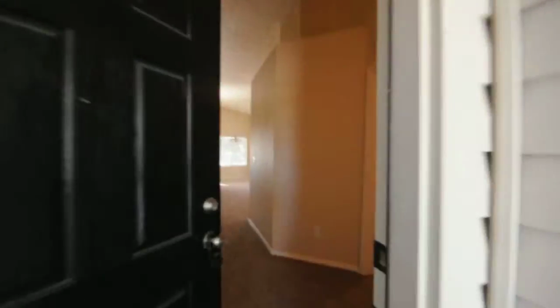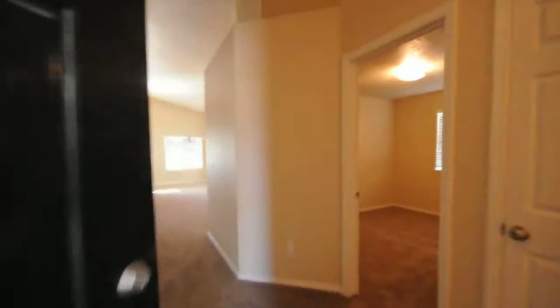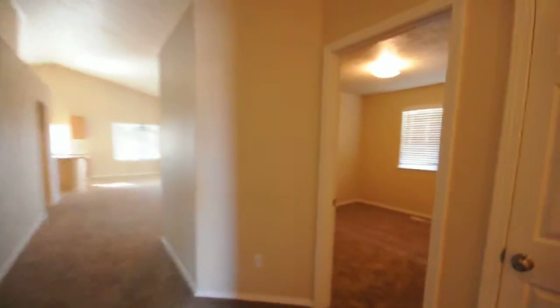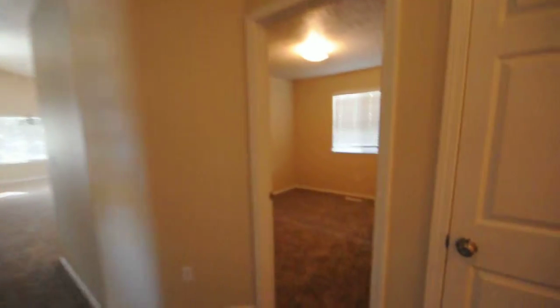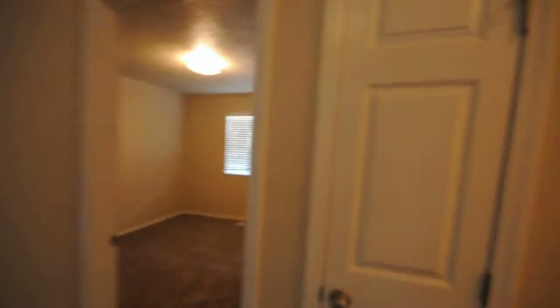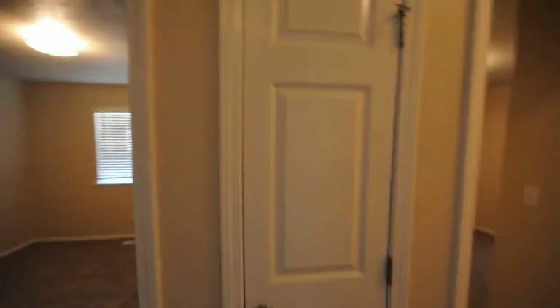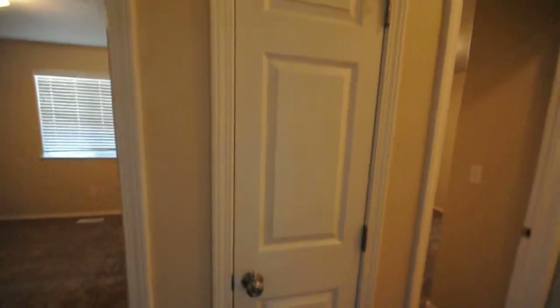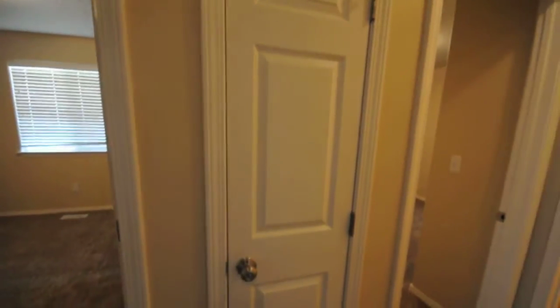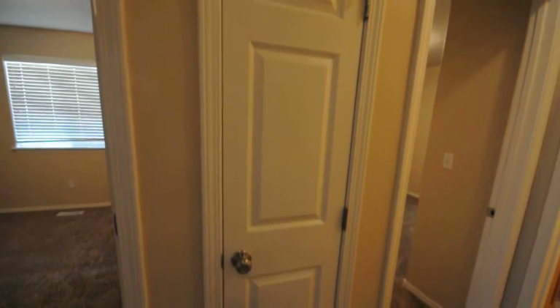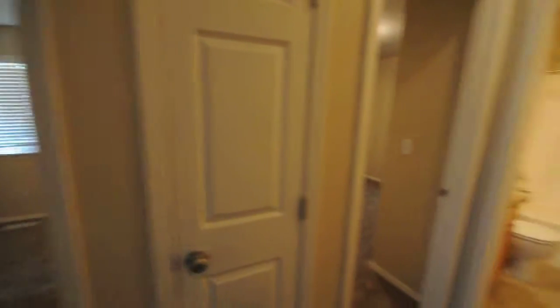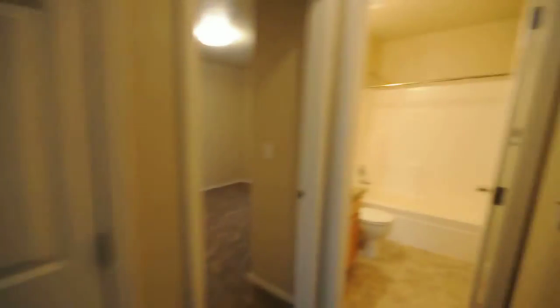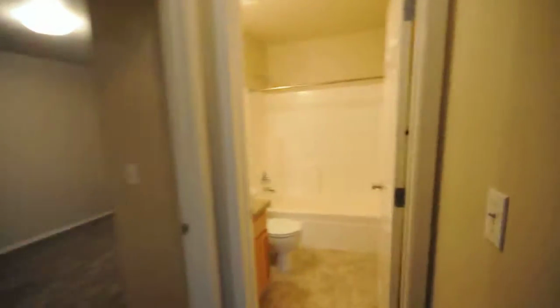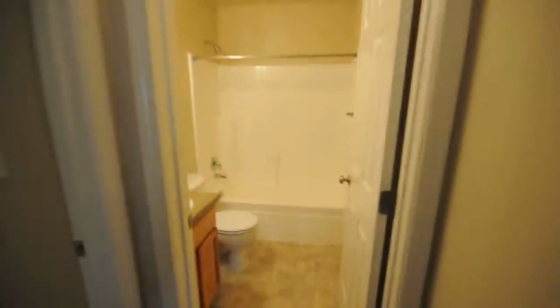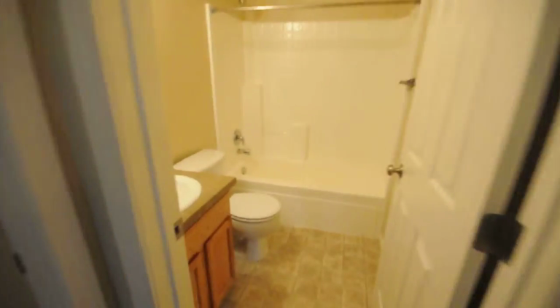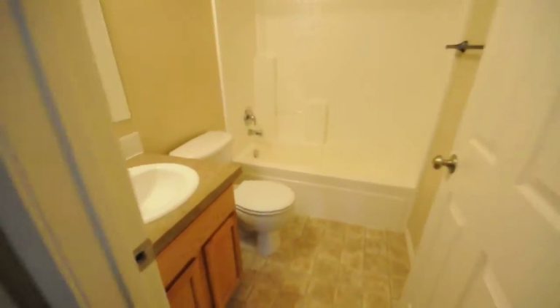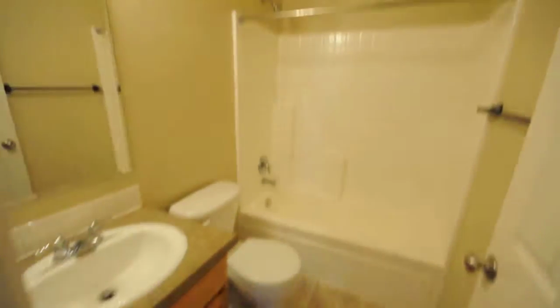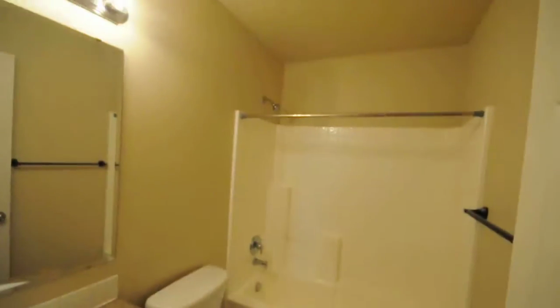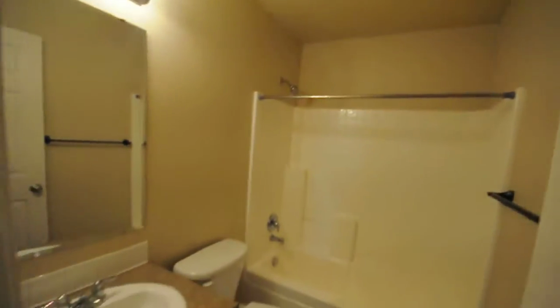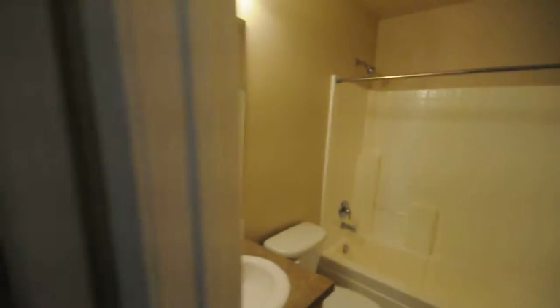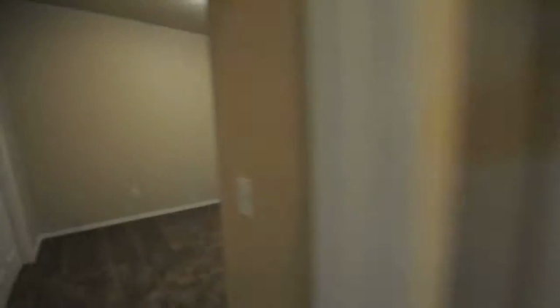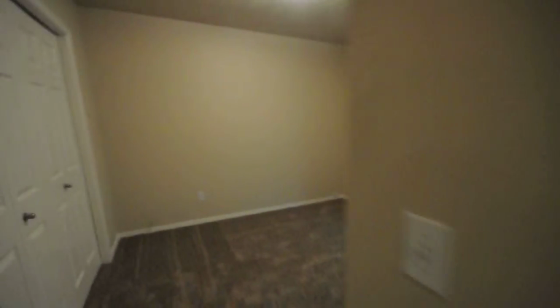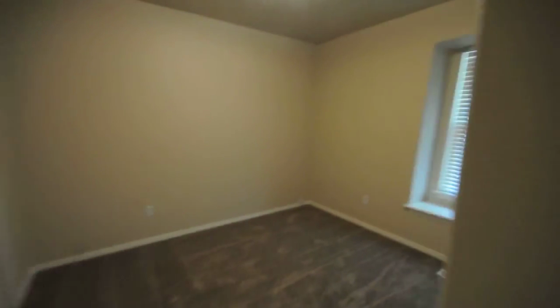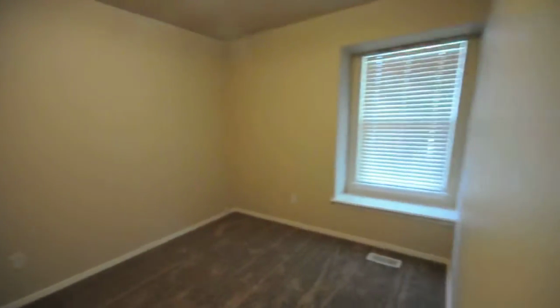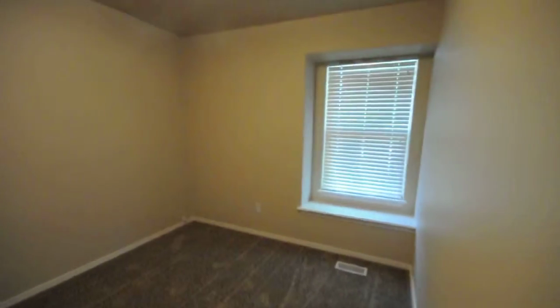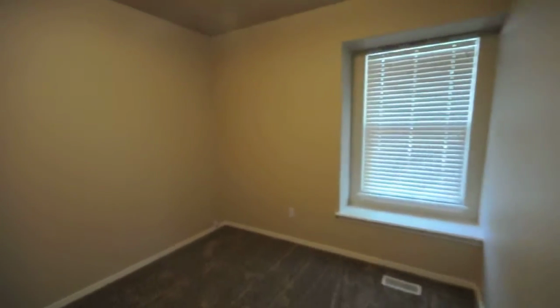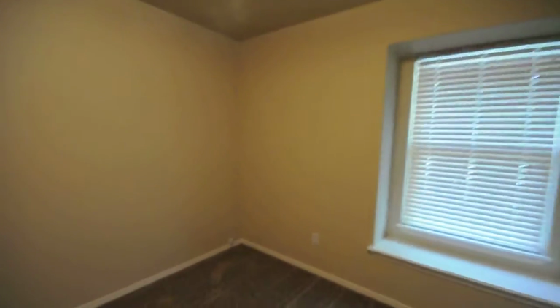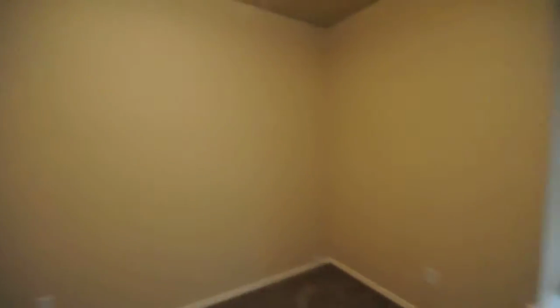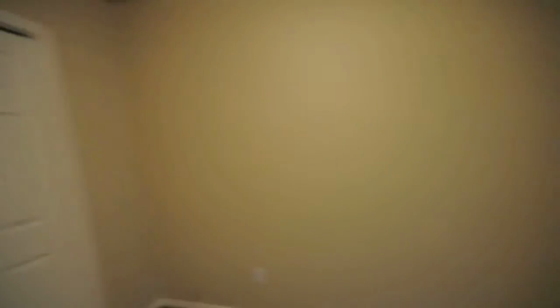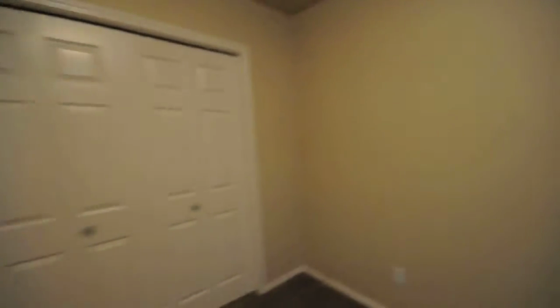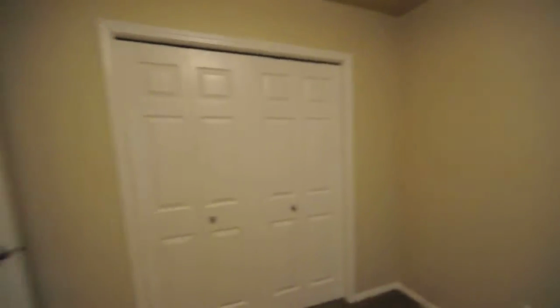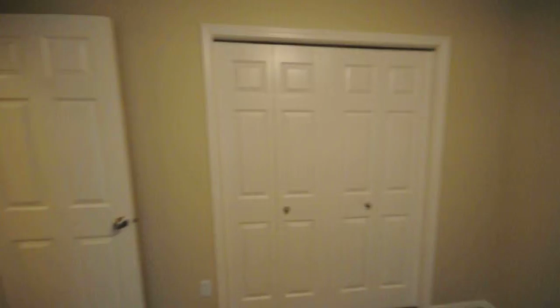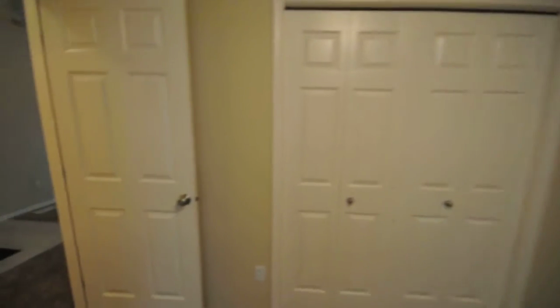Walk in here. Nice coat closet there. First full bath. First bedroom here — nice window seat, five-fold closet doors.